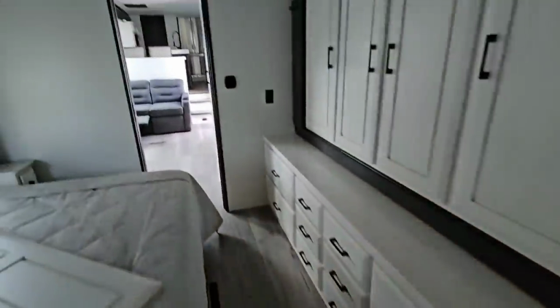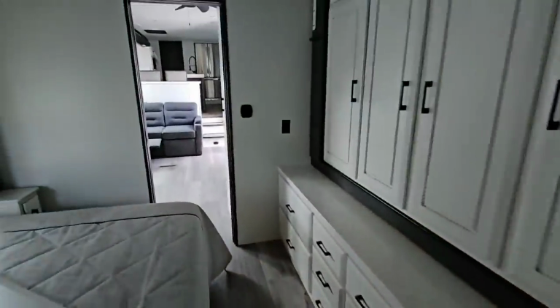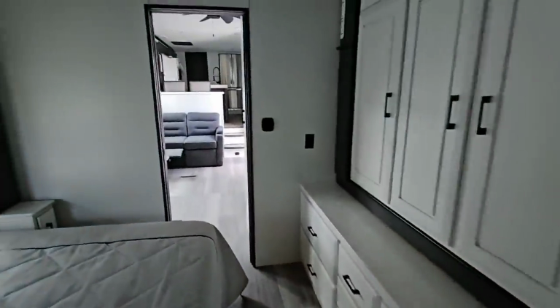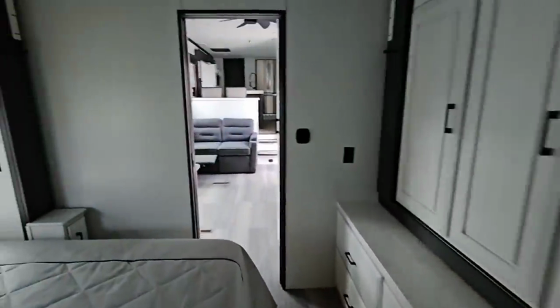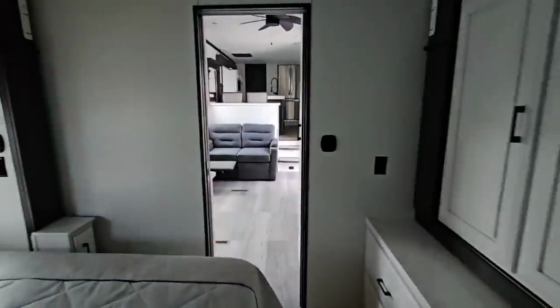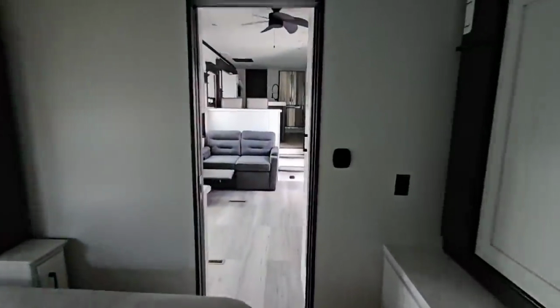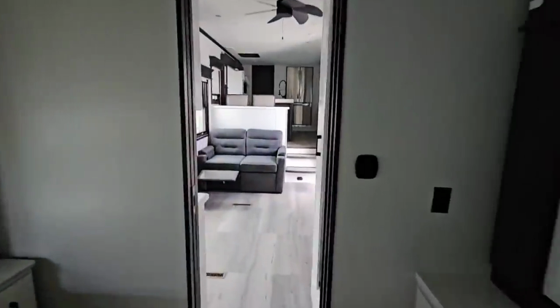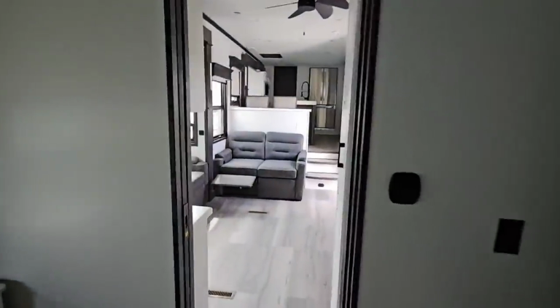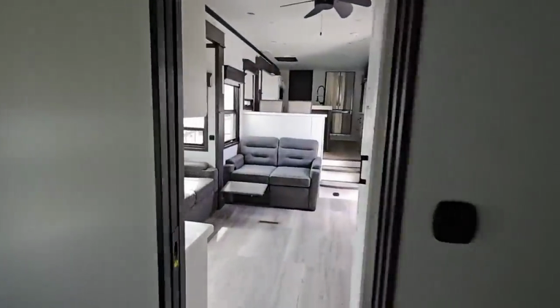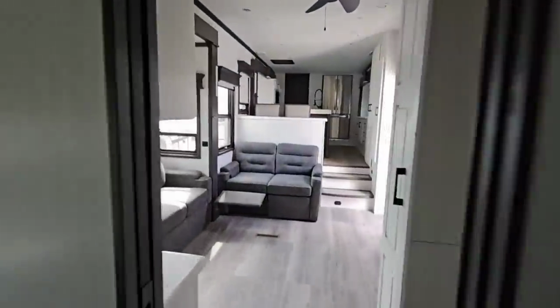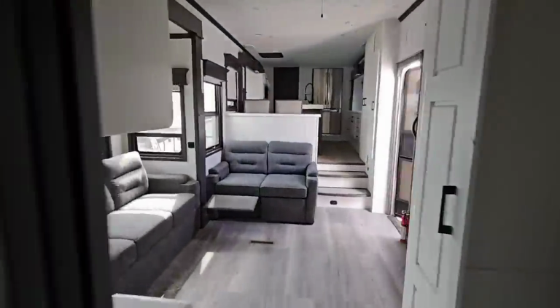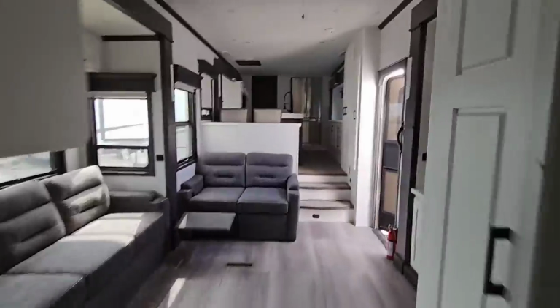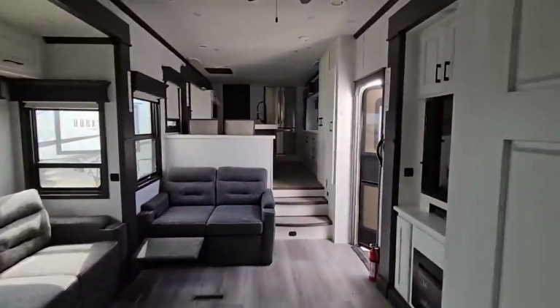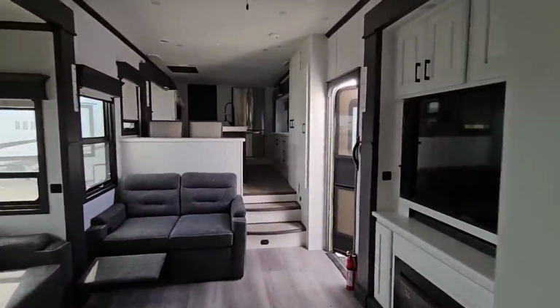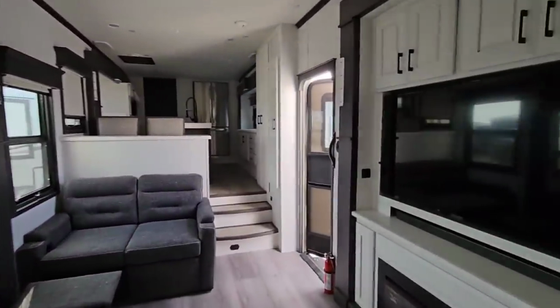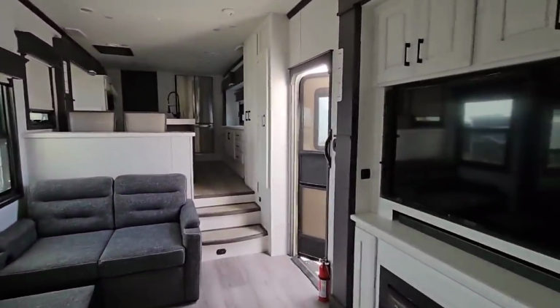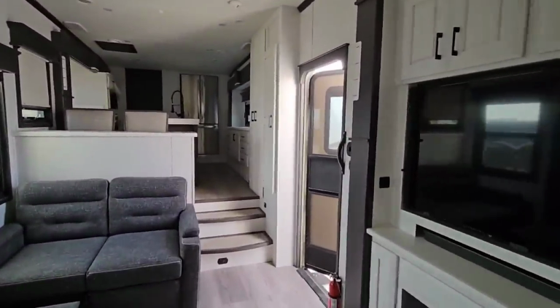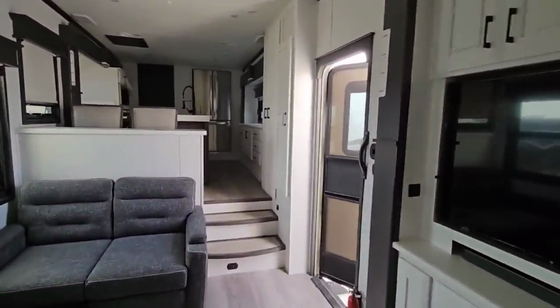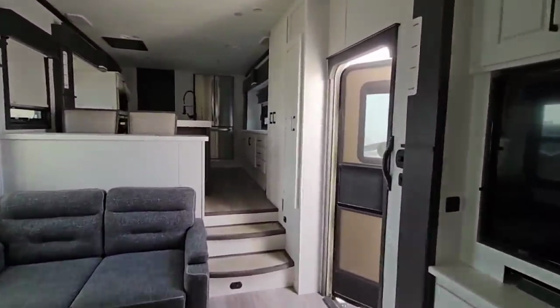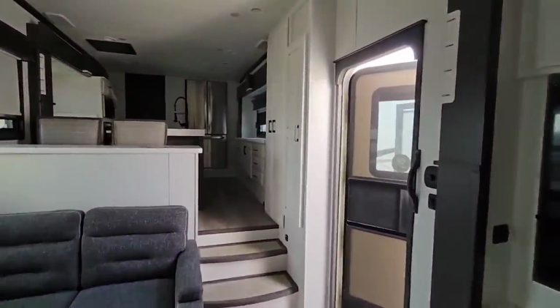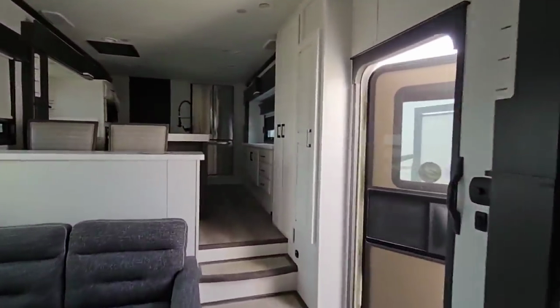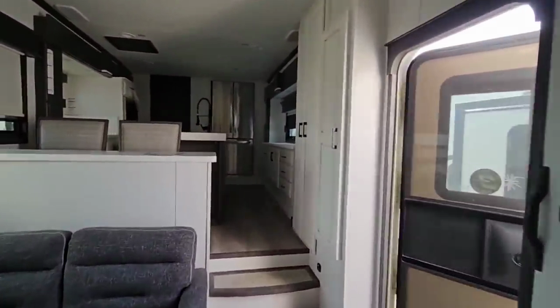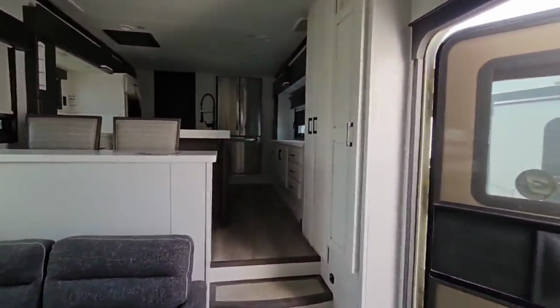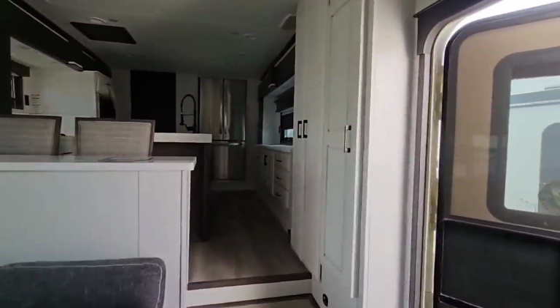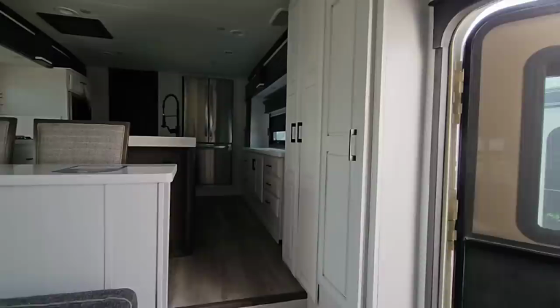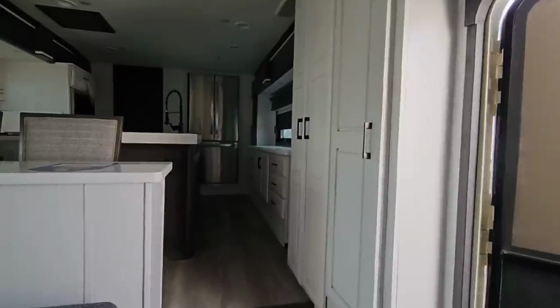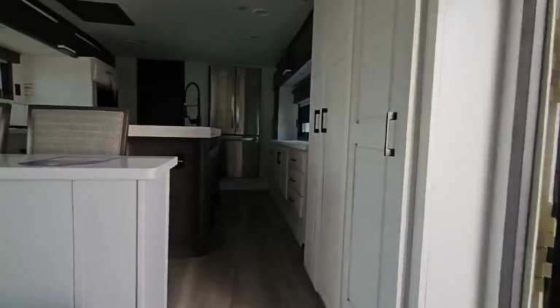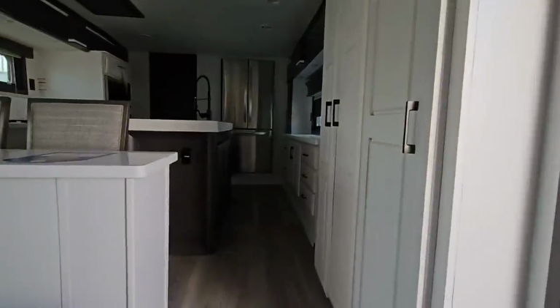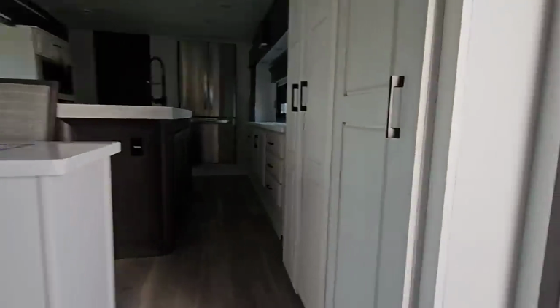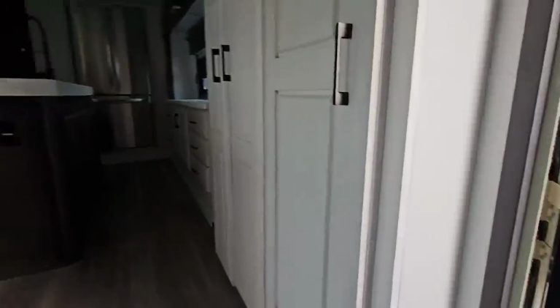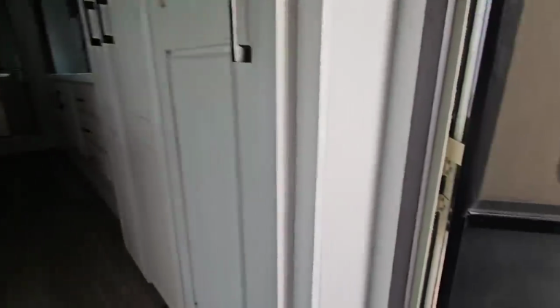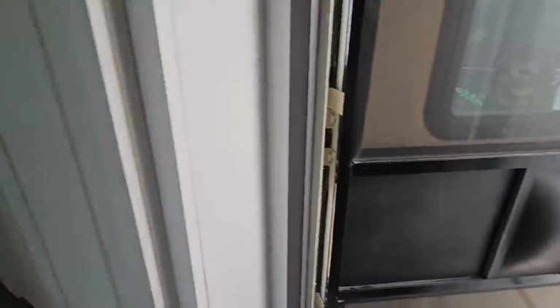Absolutely gorgeous RV. What do you guys think? What do you think of the price — especially the value of being able to actually afford something like this as a brand new unit from just the previous year? Let's step outside and see what the outside is all about.